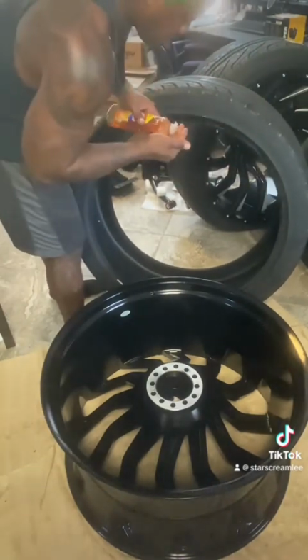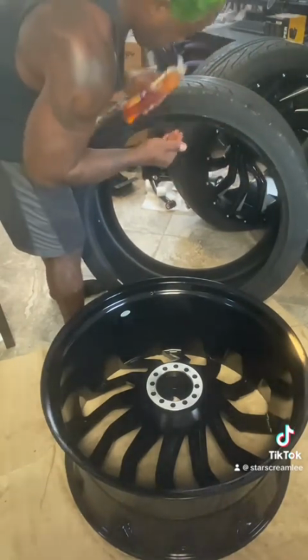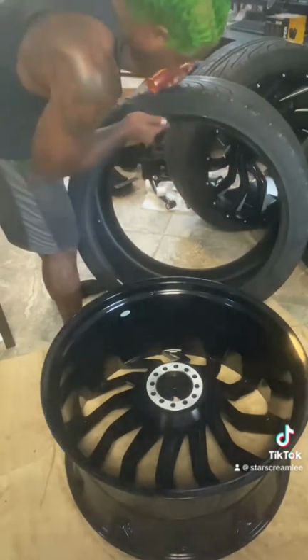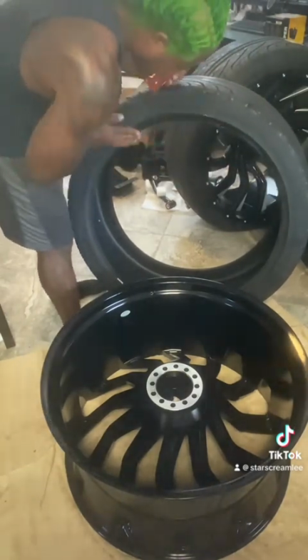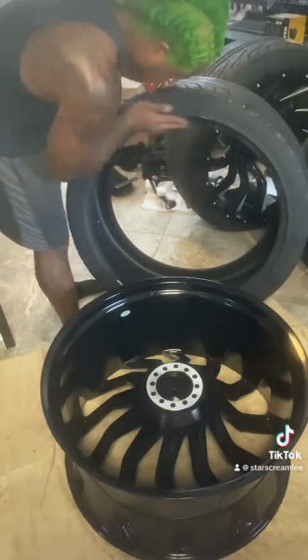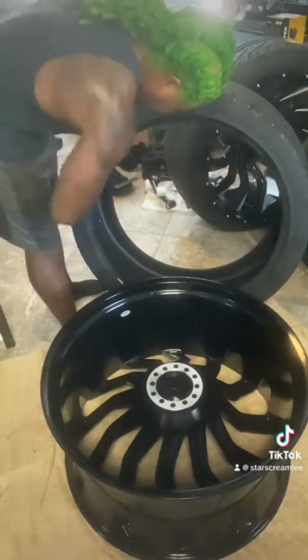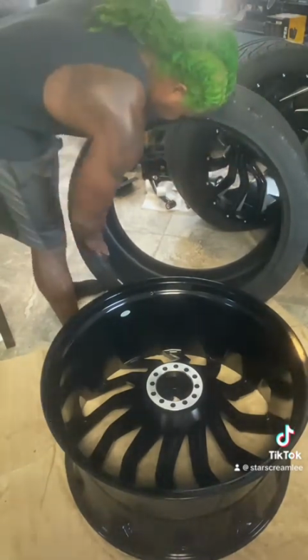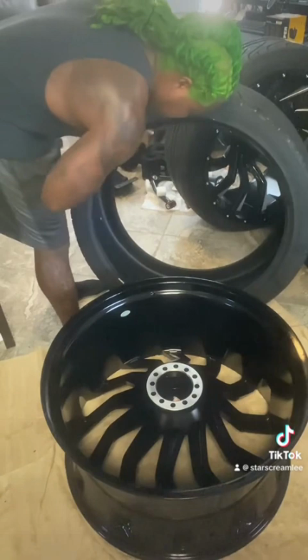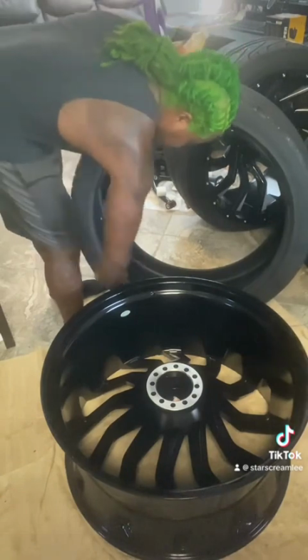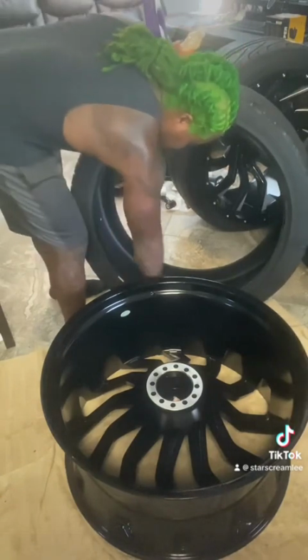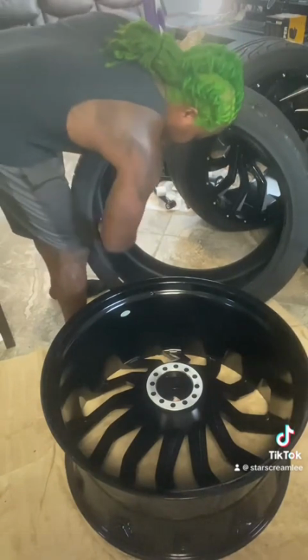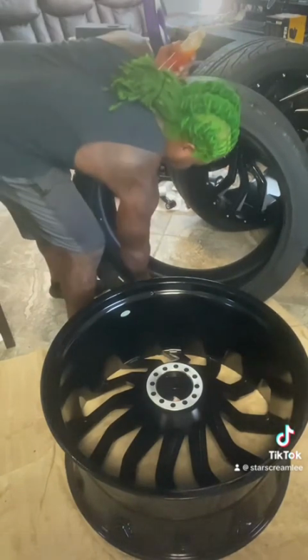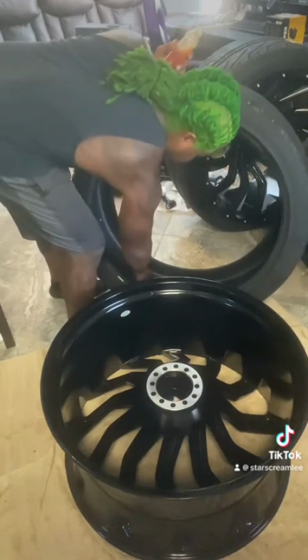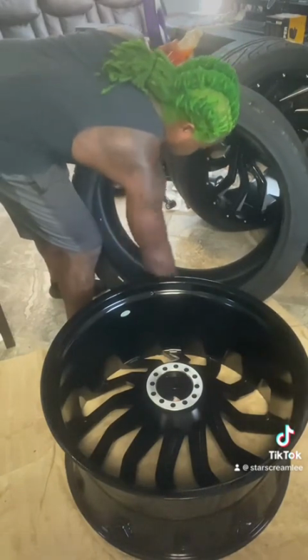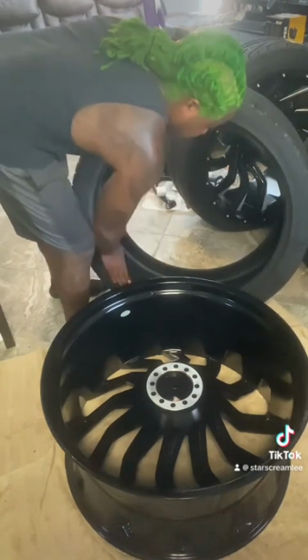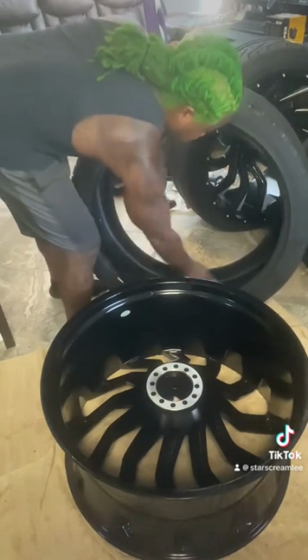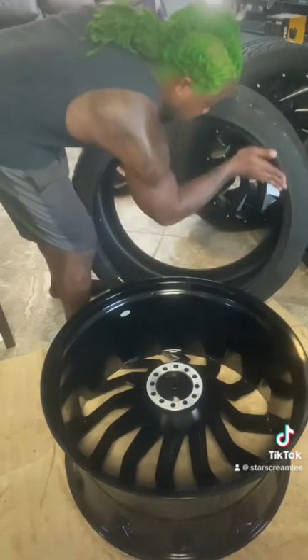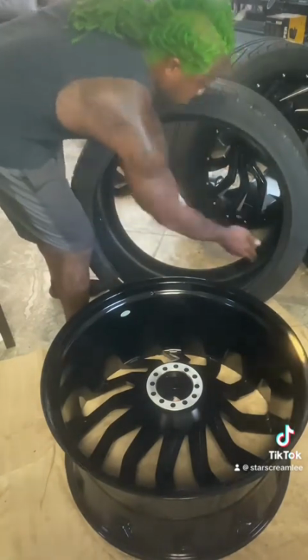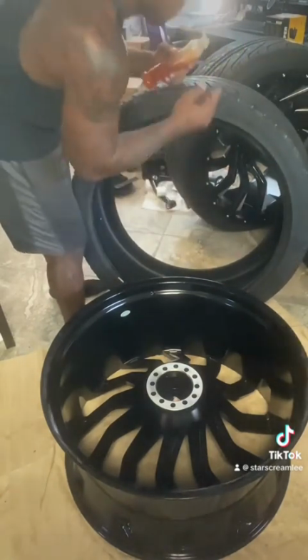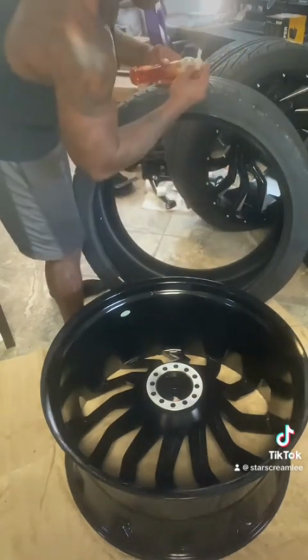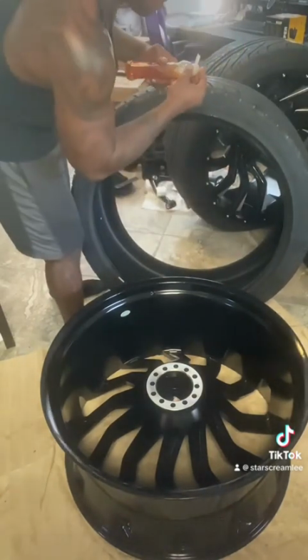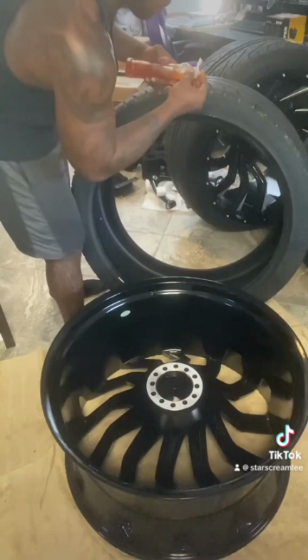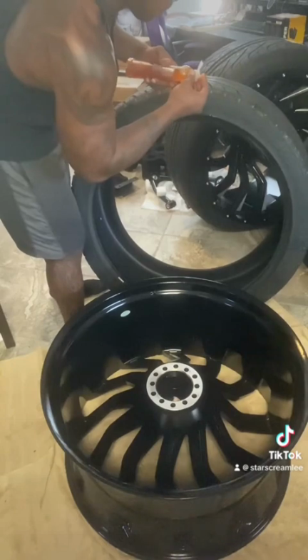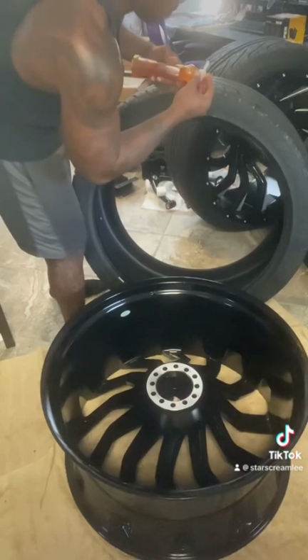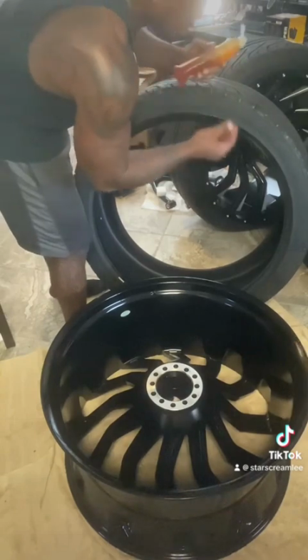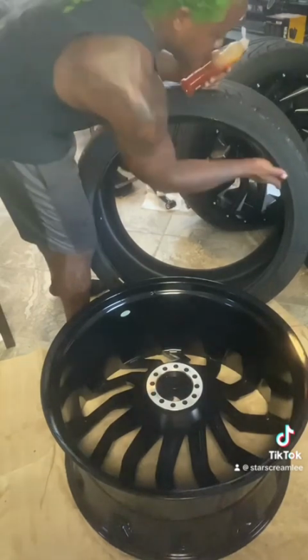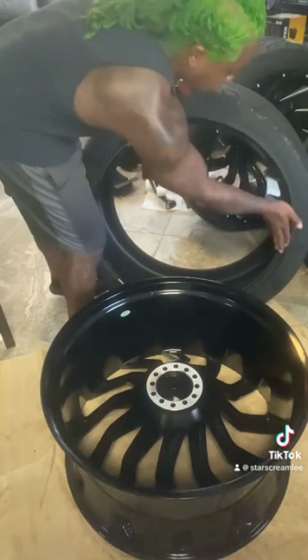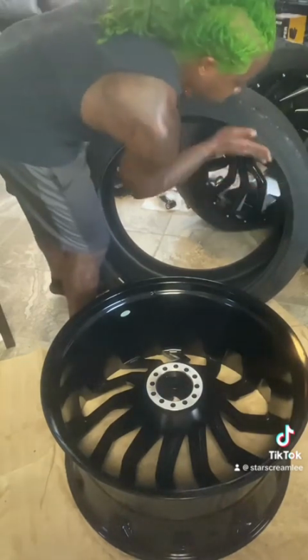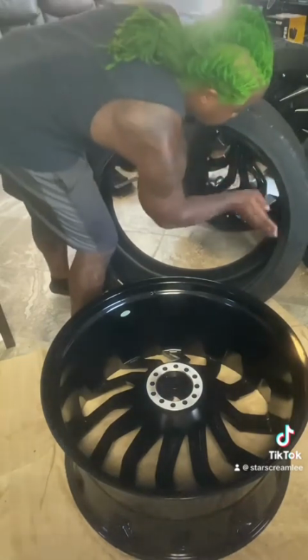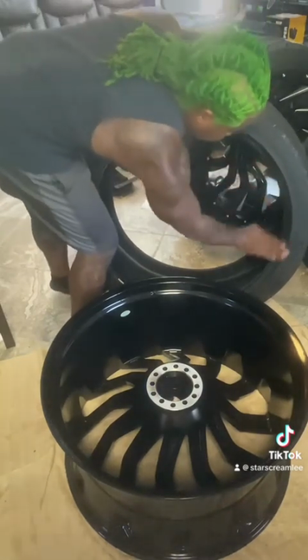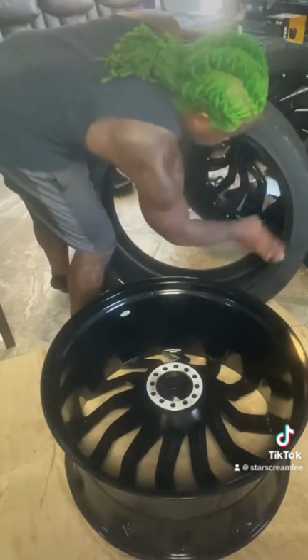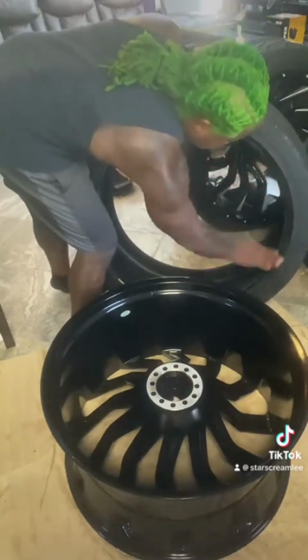I'm not gonna do the bead — I probably could. I got some starter fluid but I'm not going to do this one. Let's just get it done.